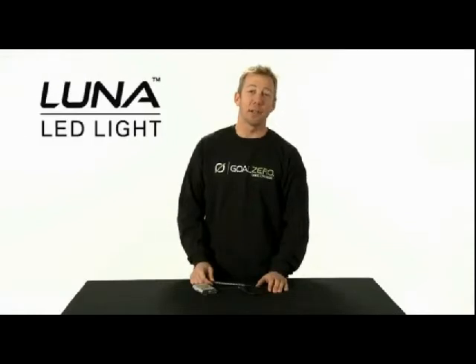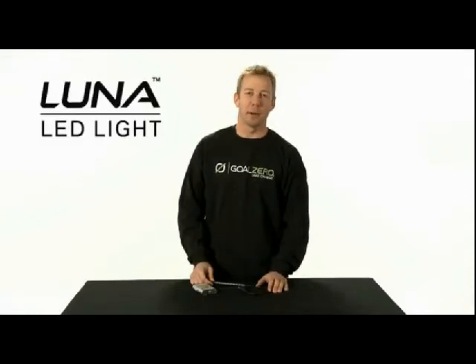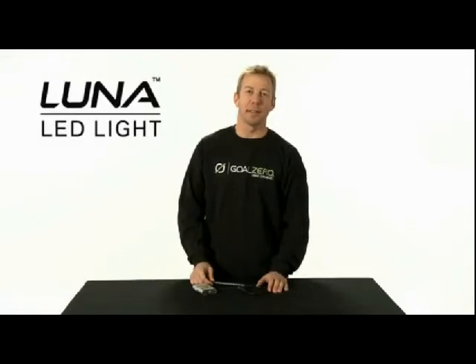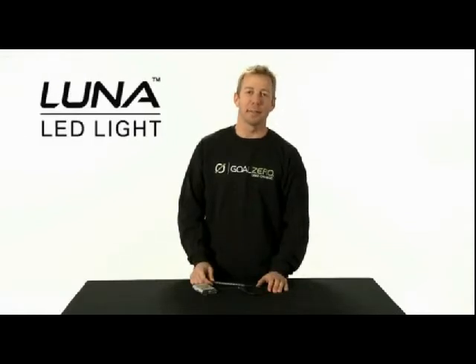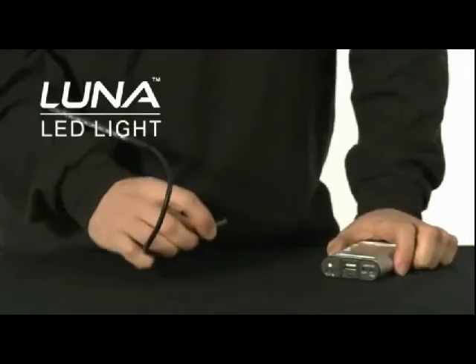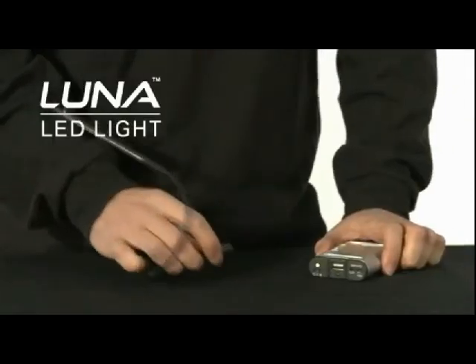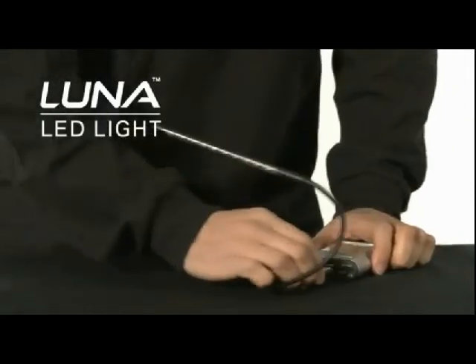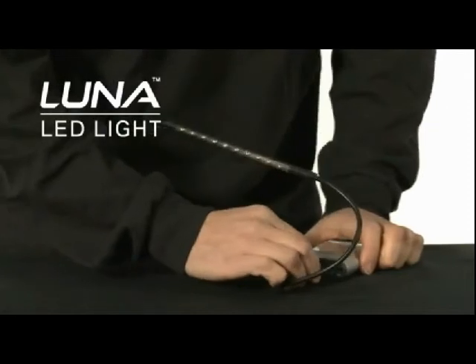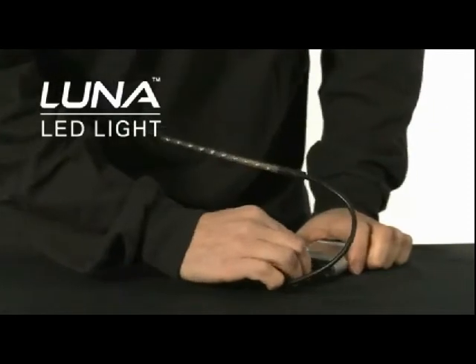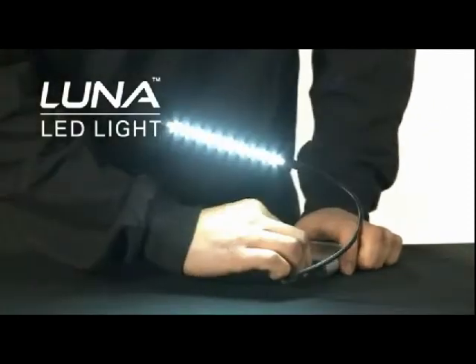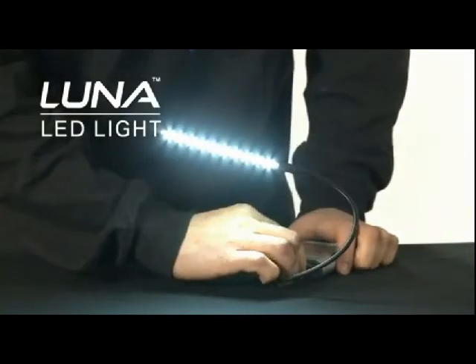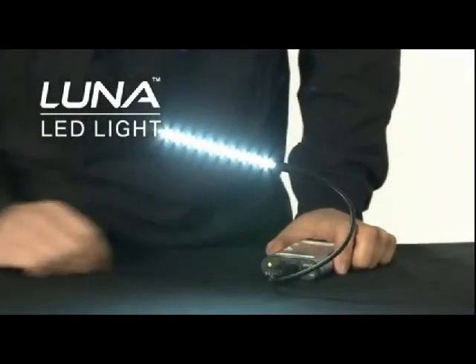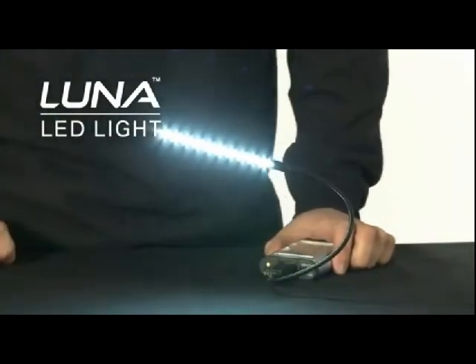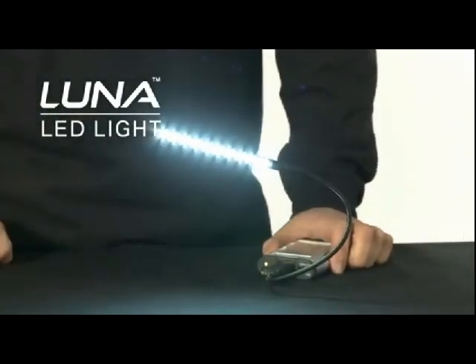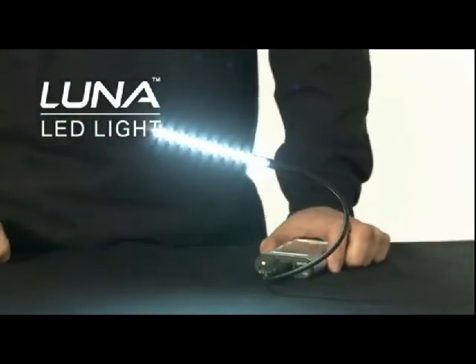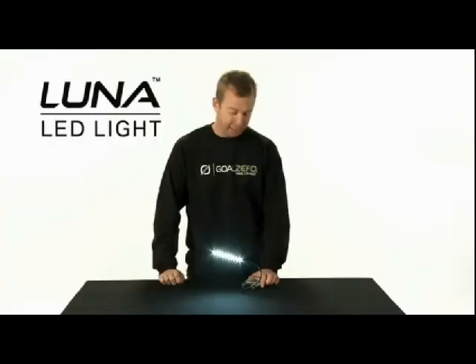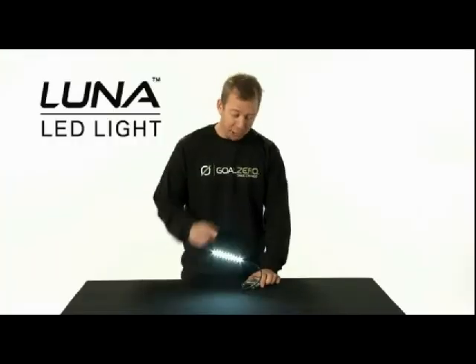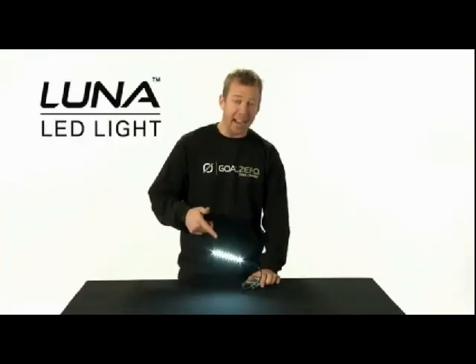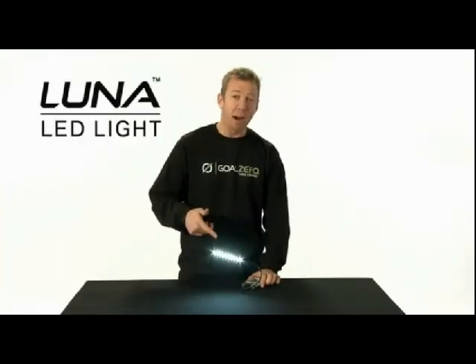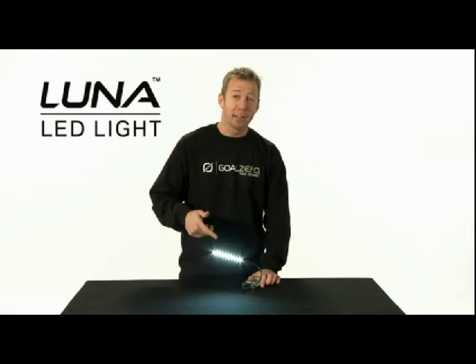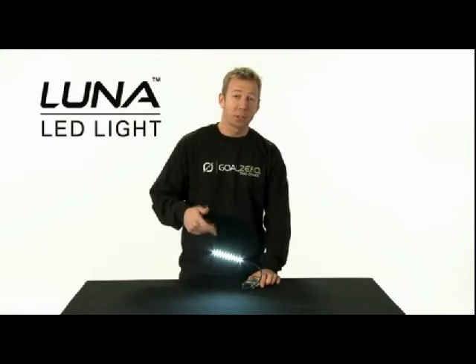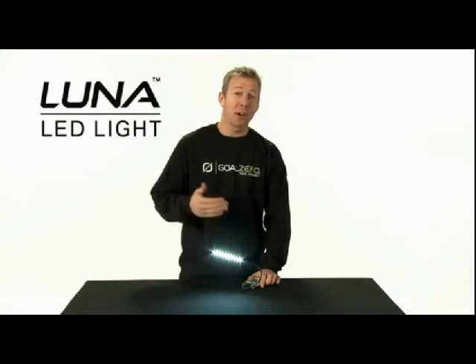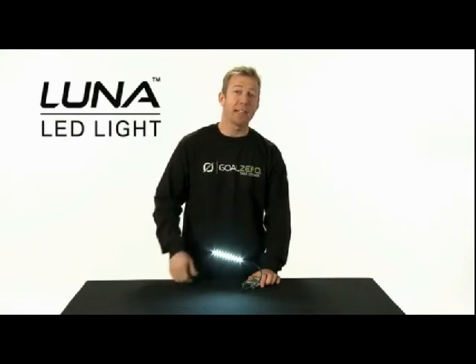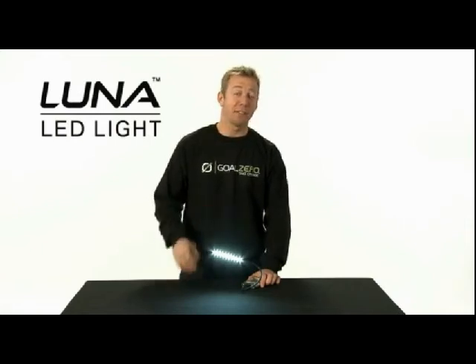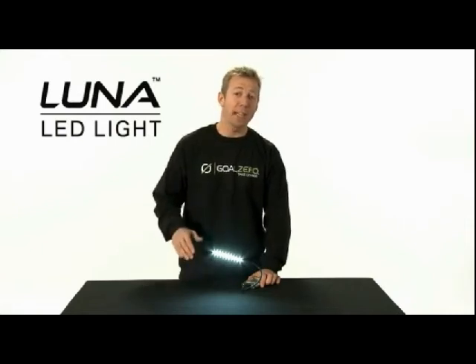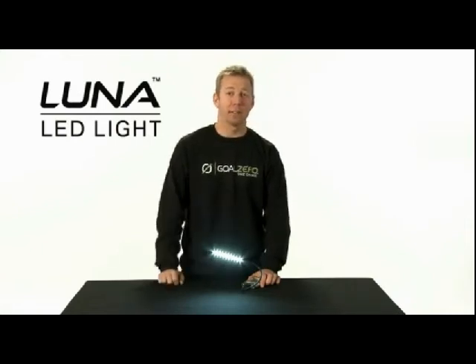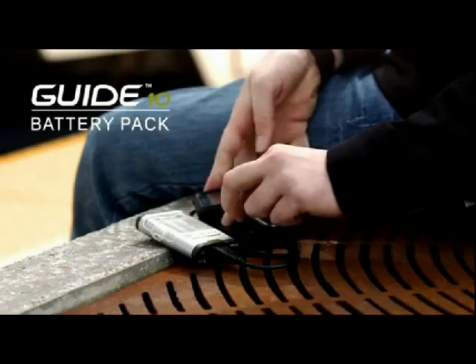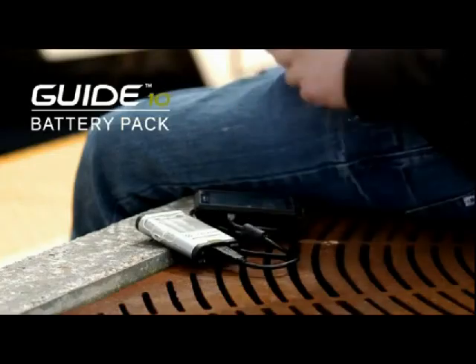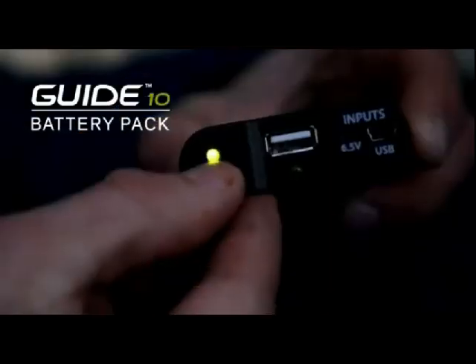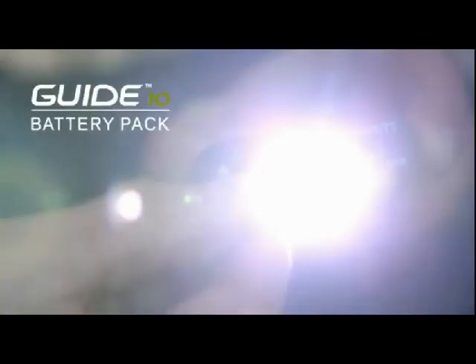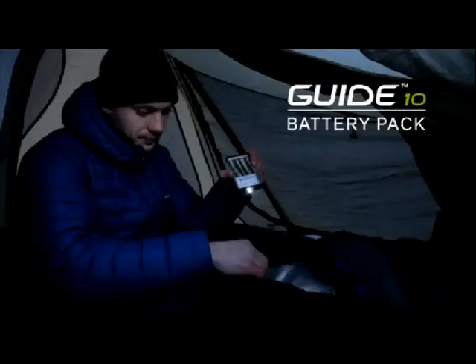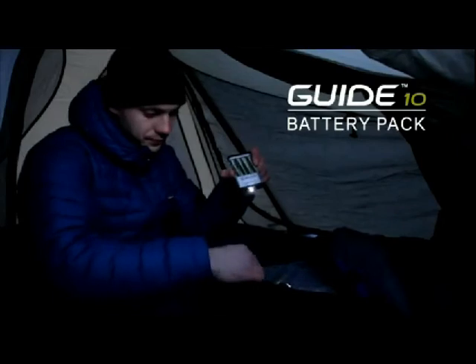A great accessory for the Guide 10 is the Luna USB light. The Luna USB light can be plugged into the Guide 10 or a computer. It only uses half a watt, so it'll run off the Guide 10 for 20 hours.